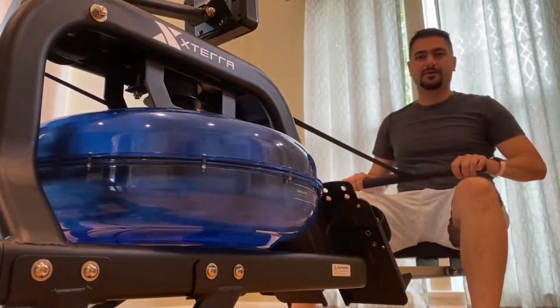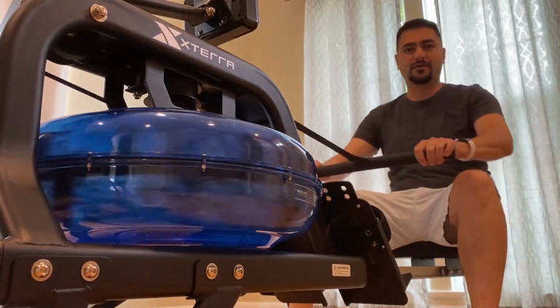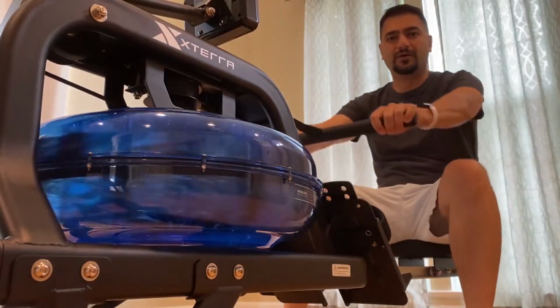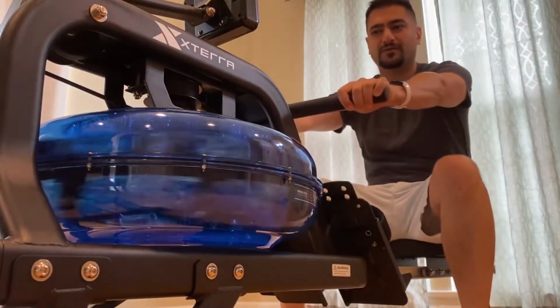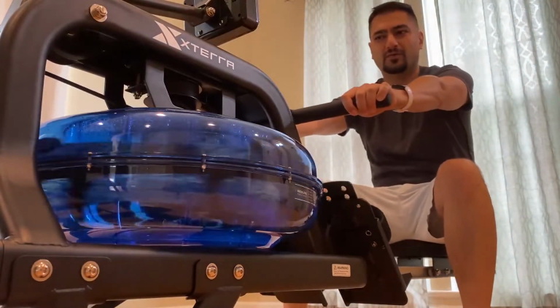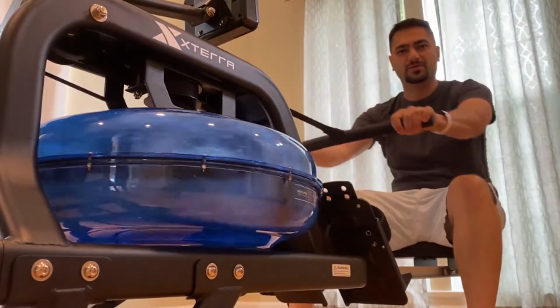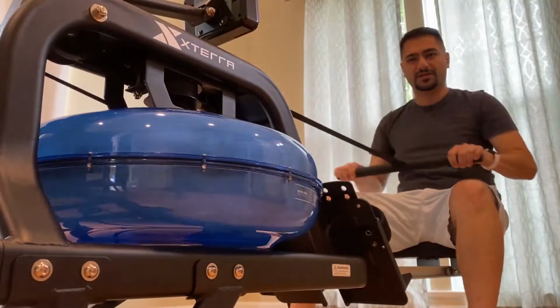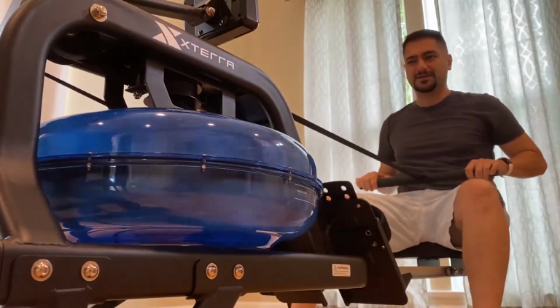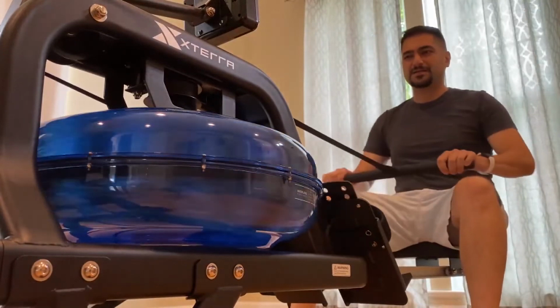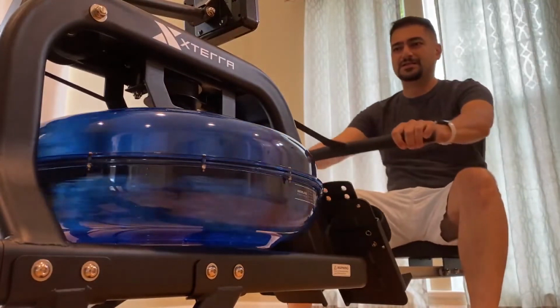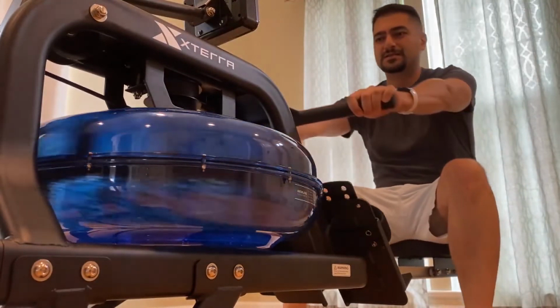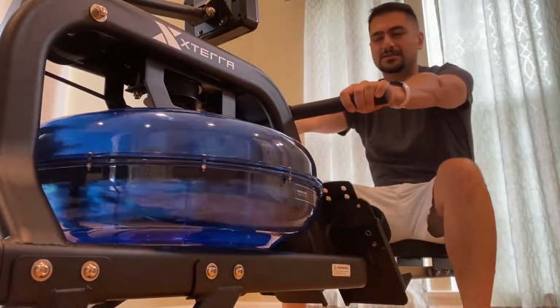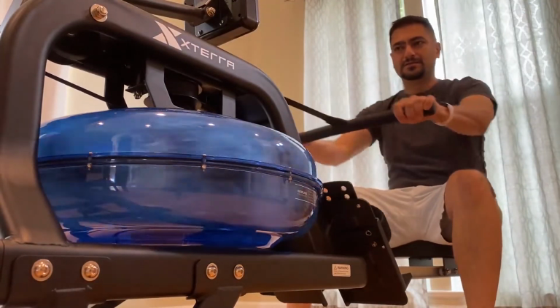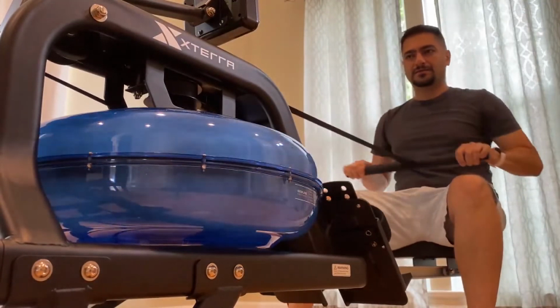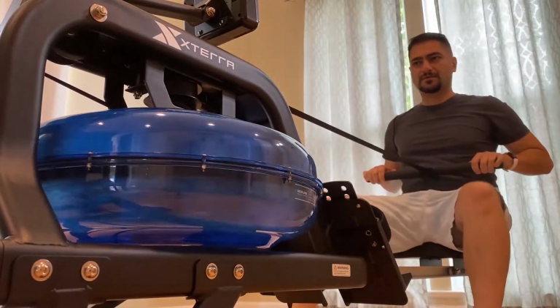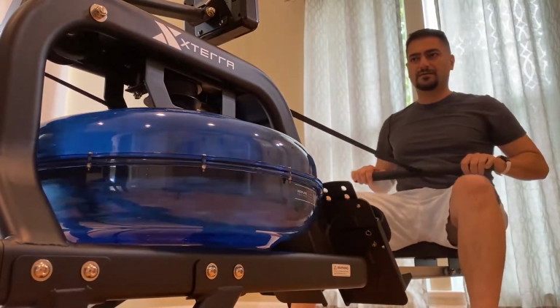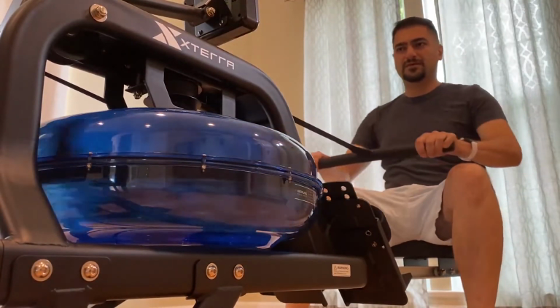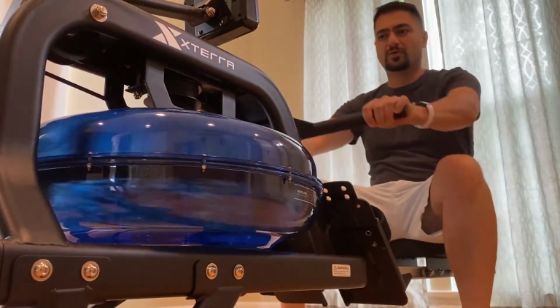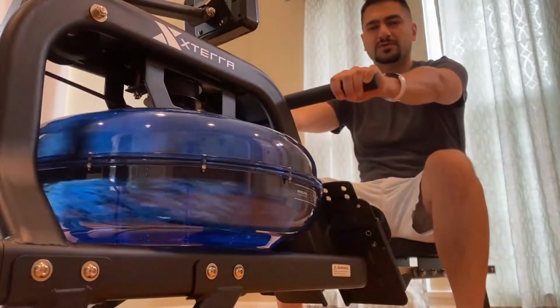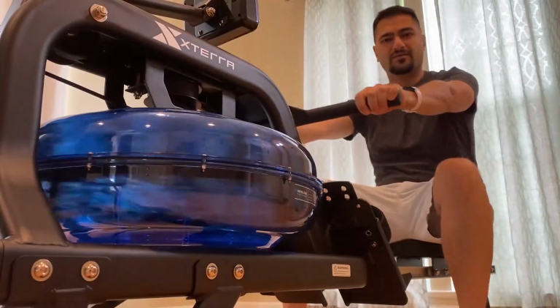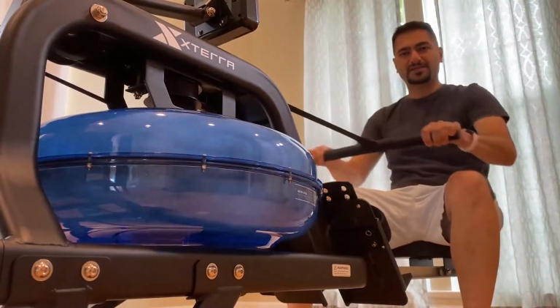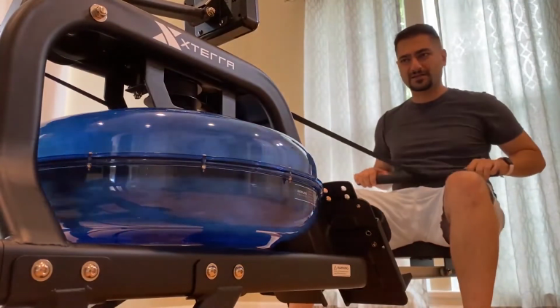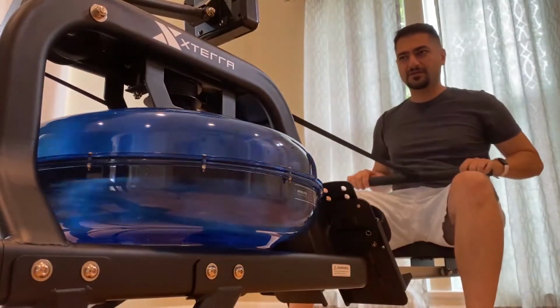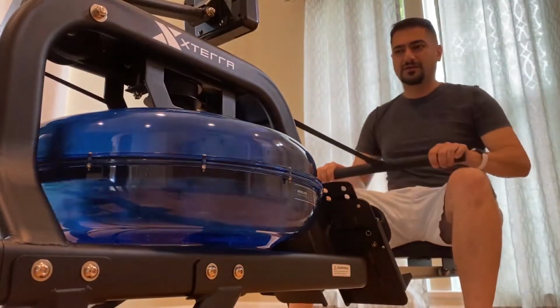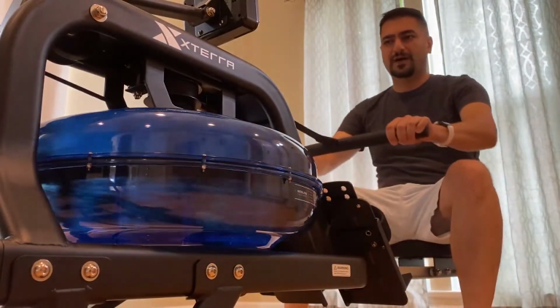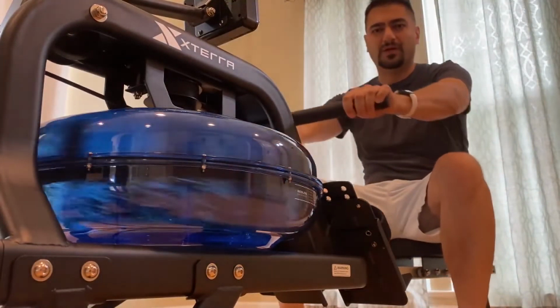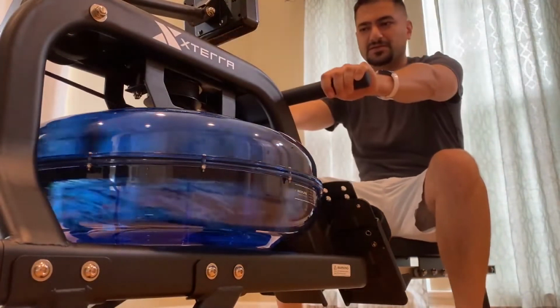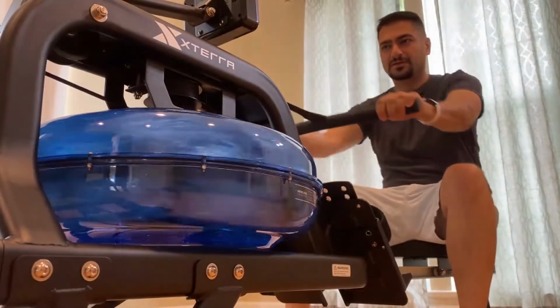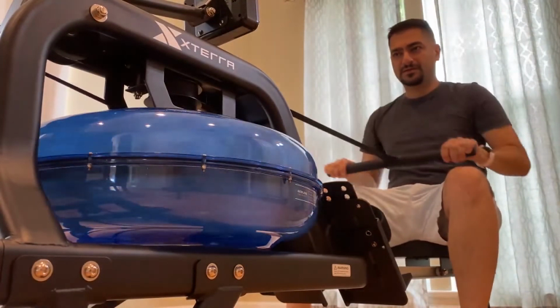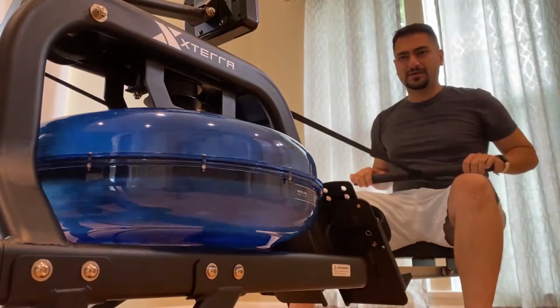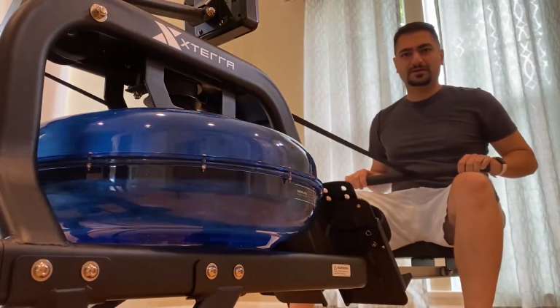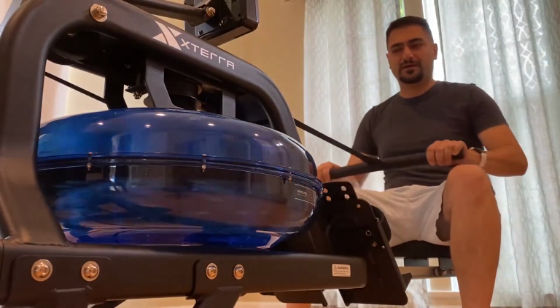Here you go. All we hear now is water. There used to be a horrible sound of plastic and vinyl rubbing against each other, and it's gone now.